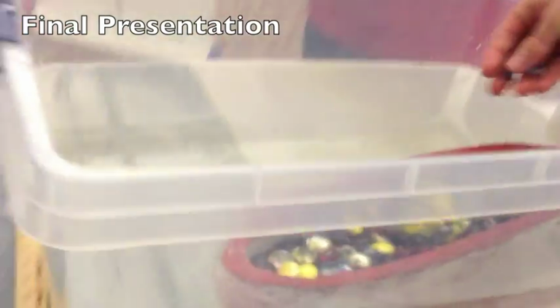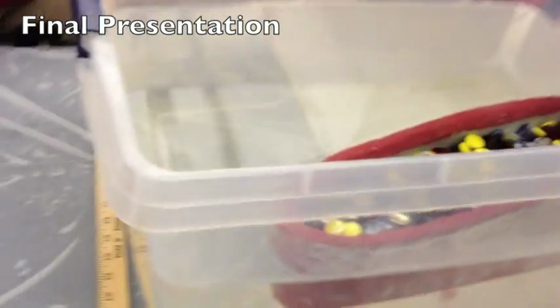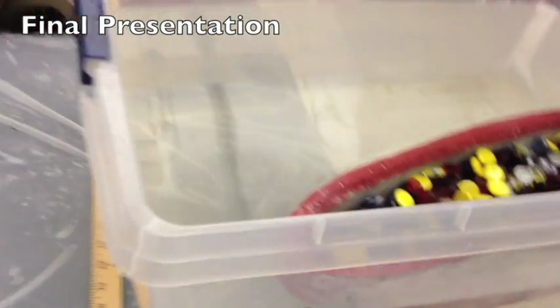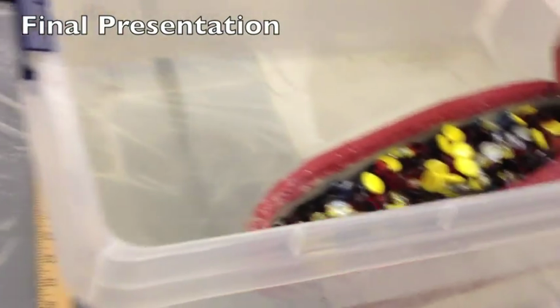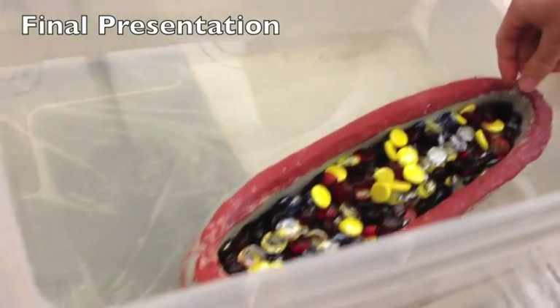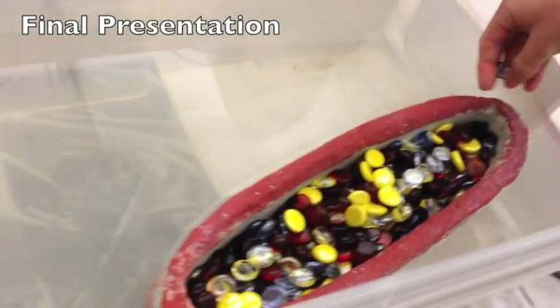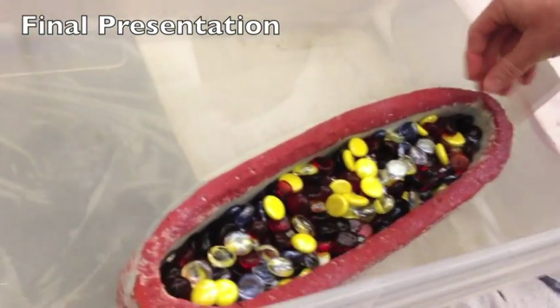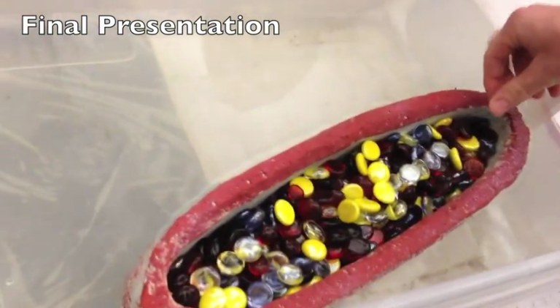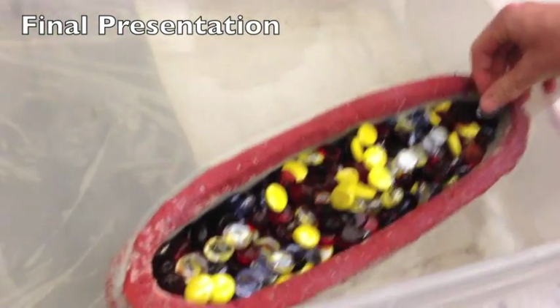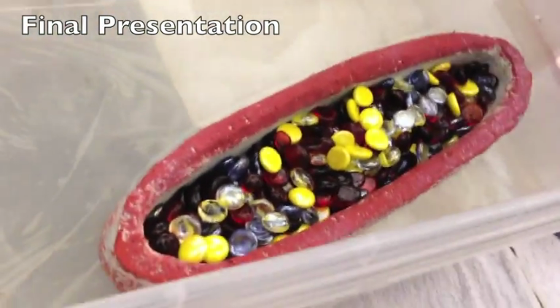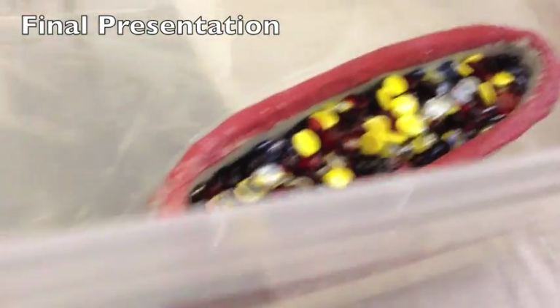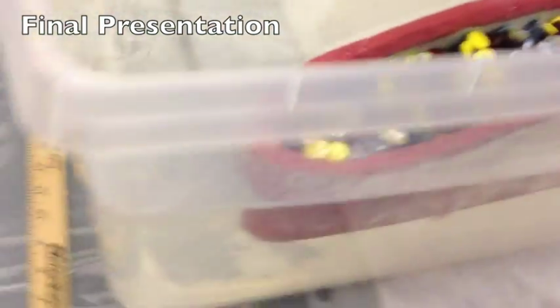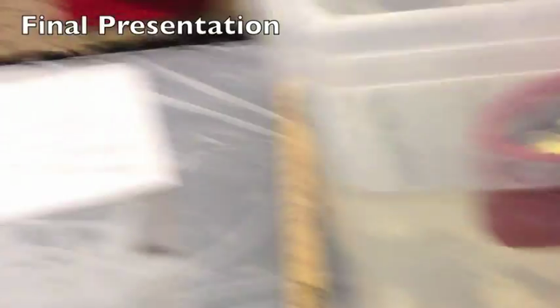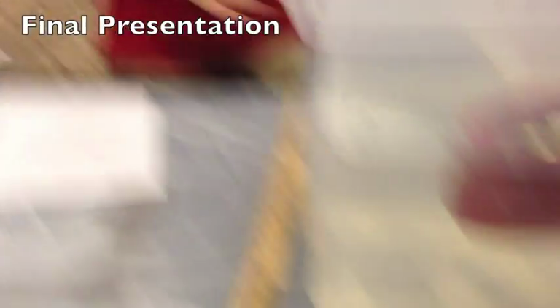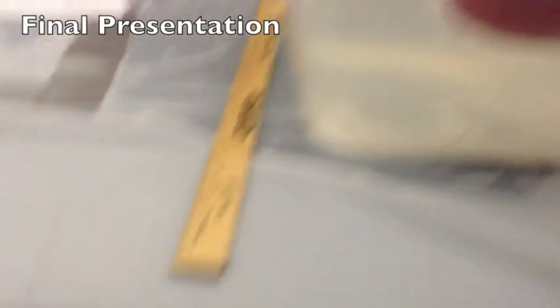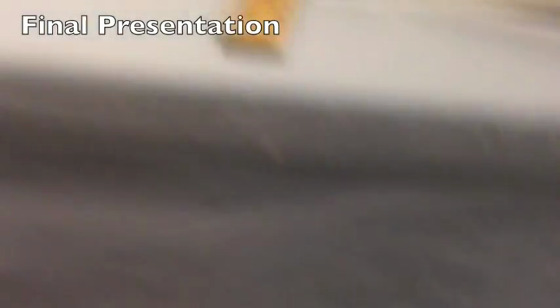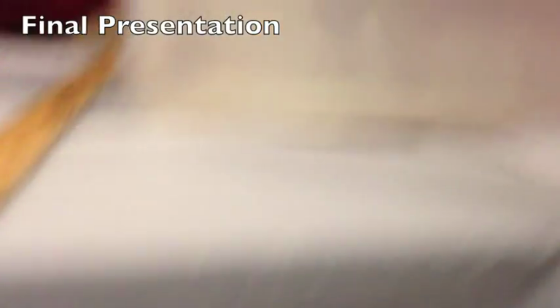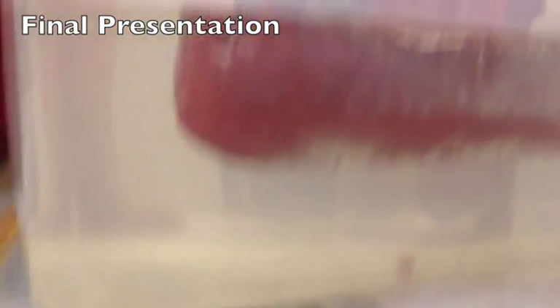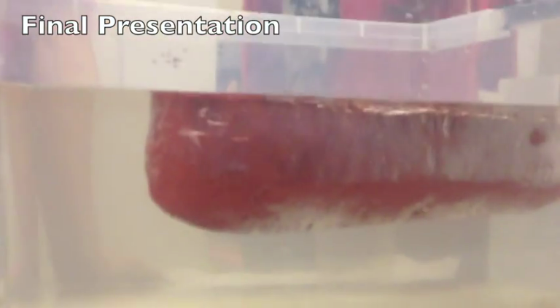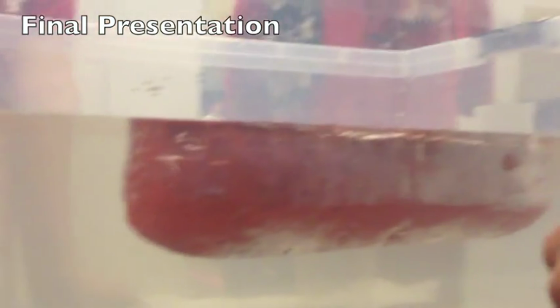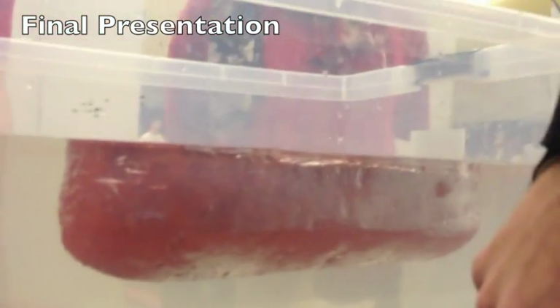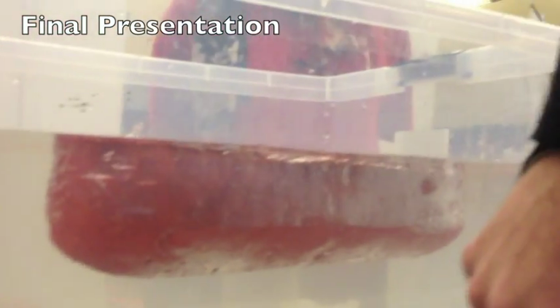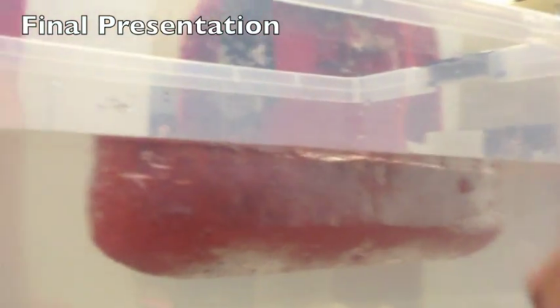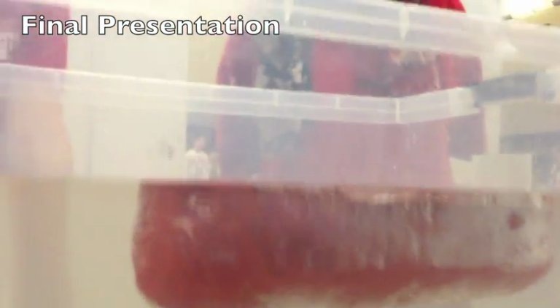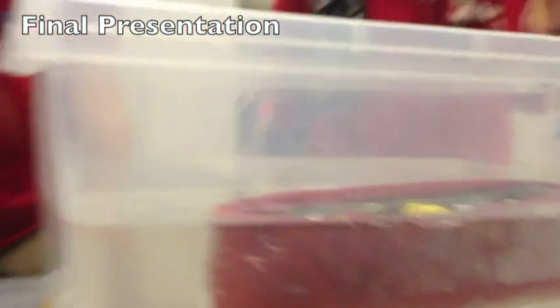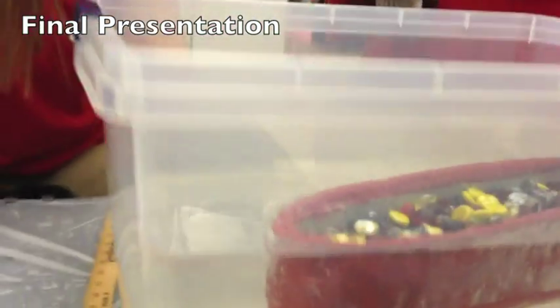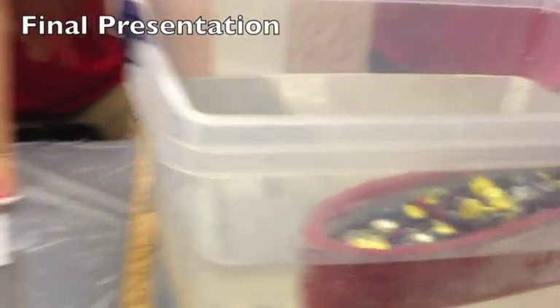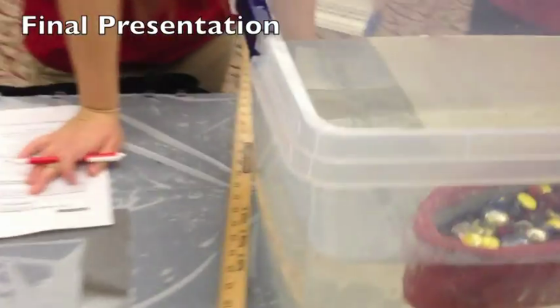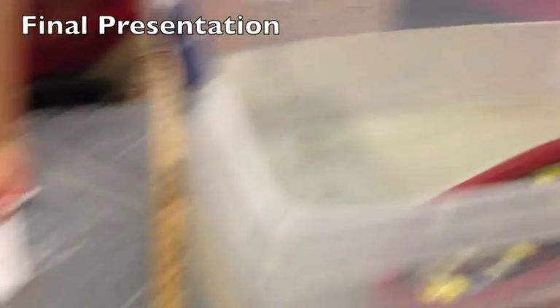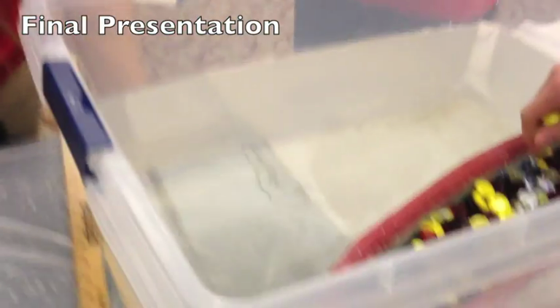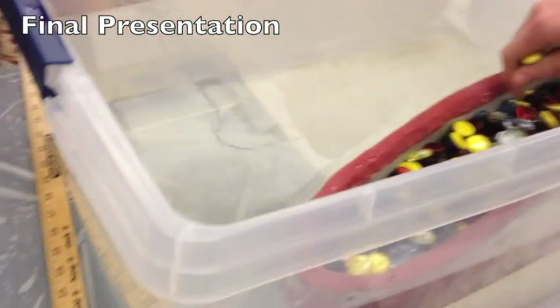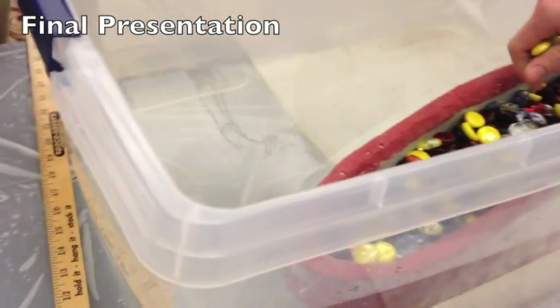Barely still floating on this side. It's like we're just barely above water.